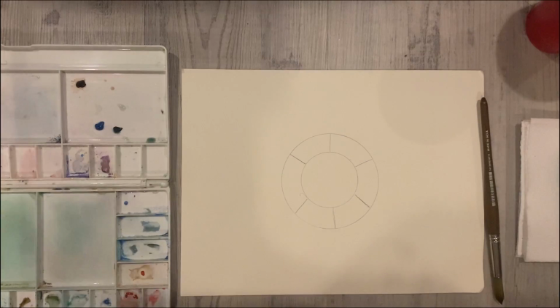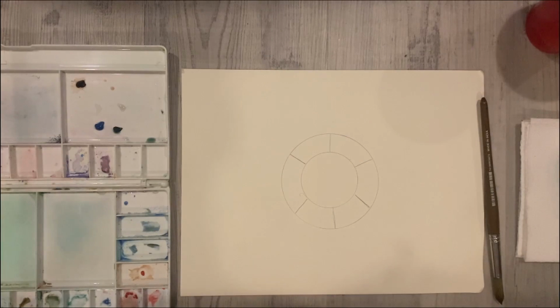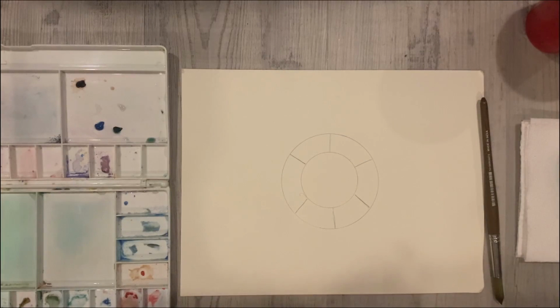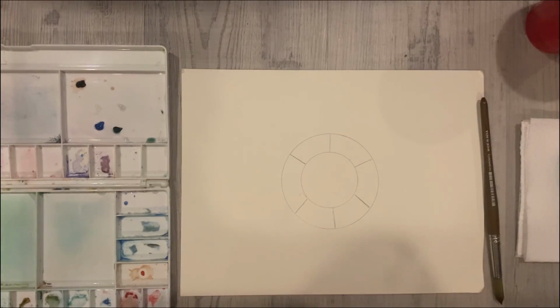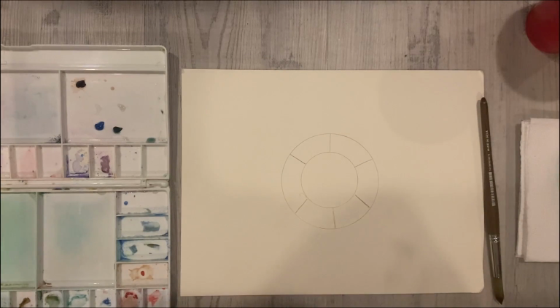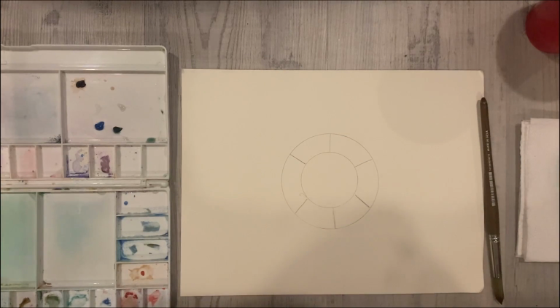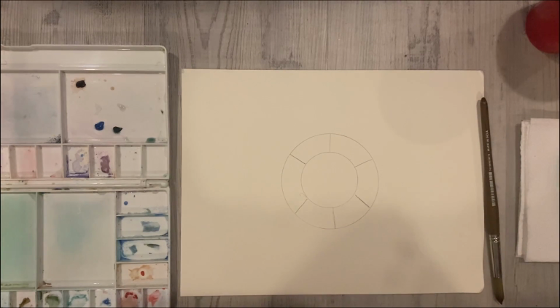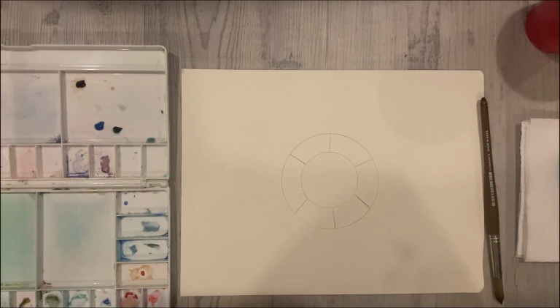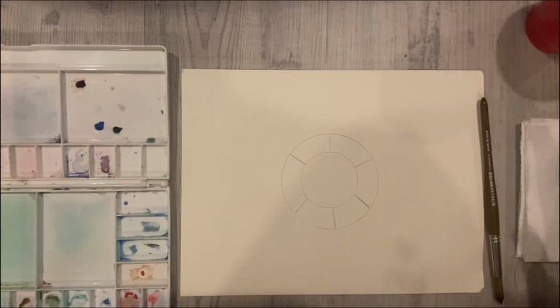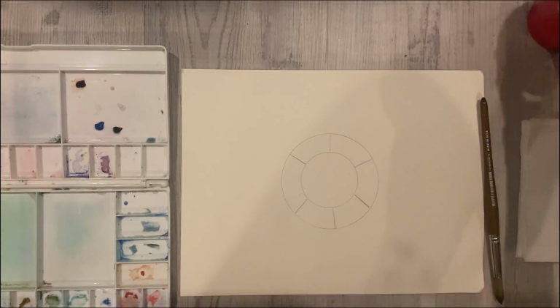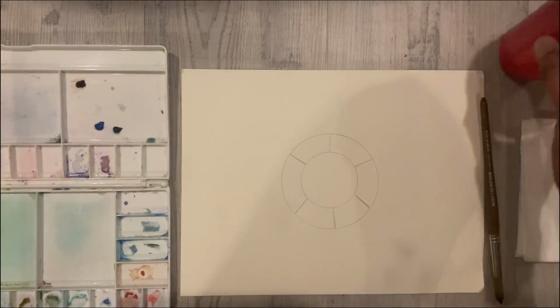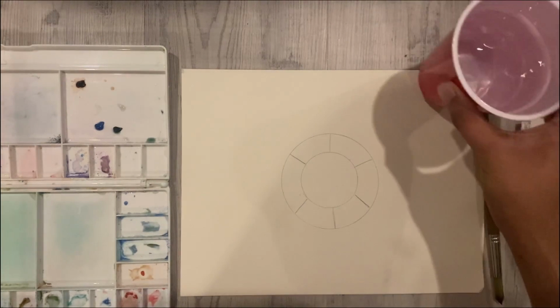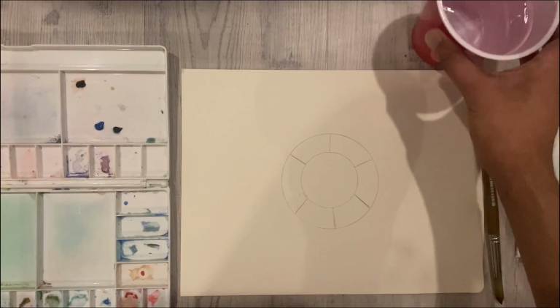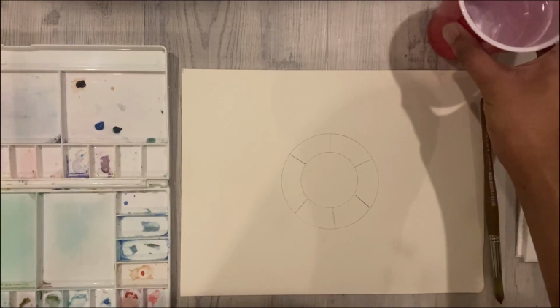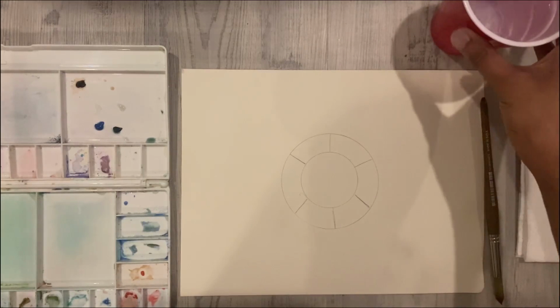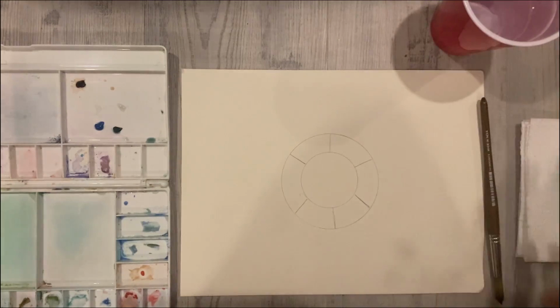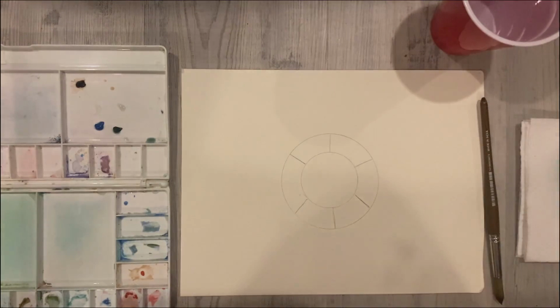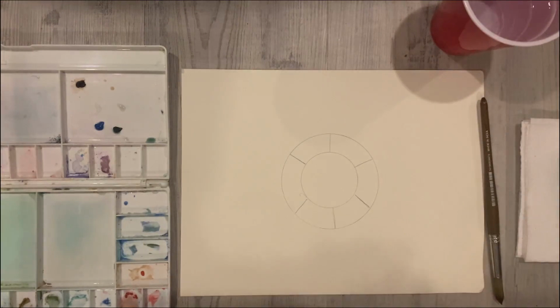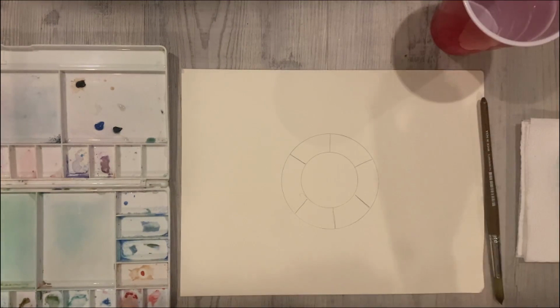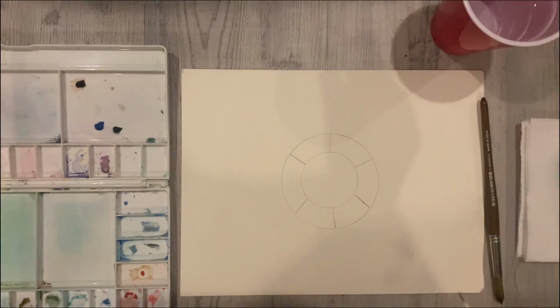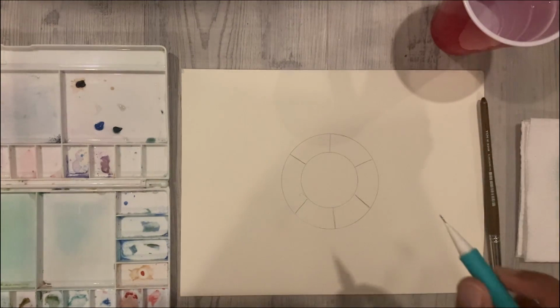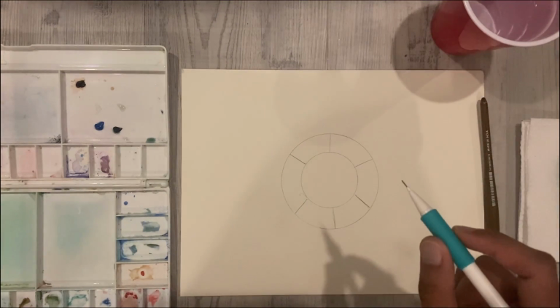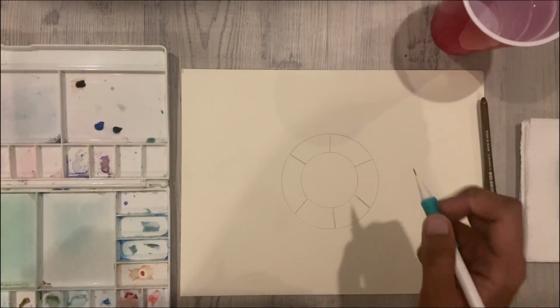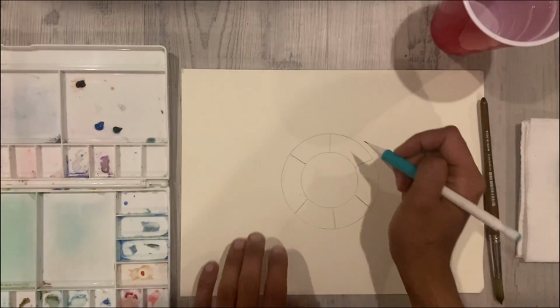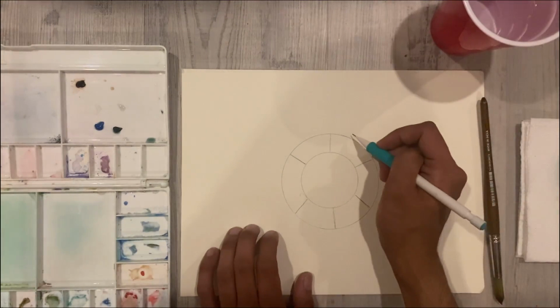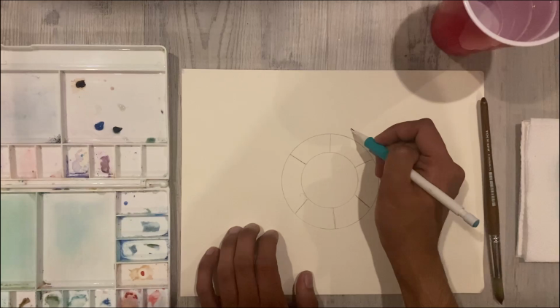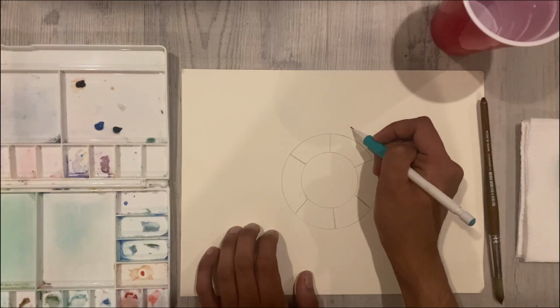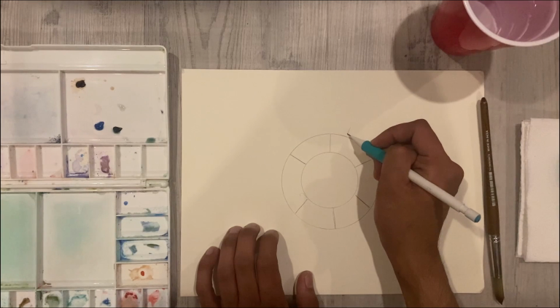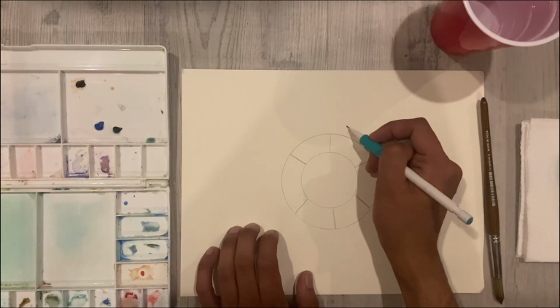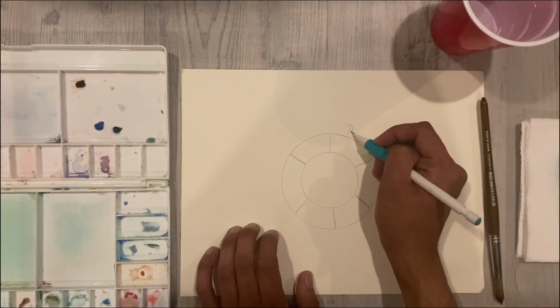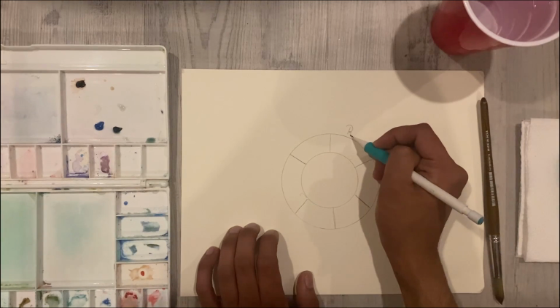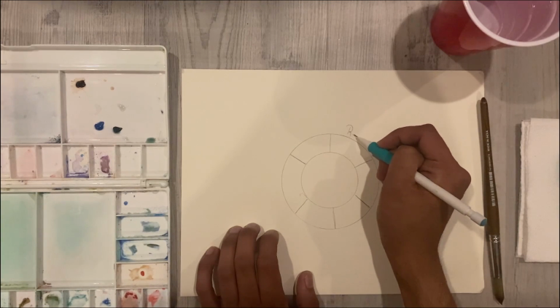In this video we will learn about the color wheel, the primary colors, secondary colors, warm and cool colors, and how watercolor can be painted into layers.